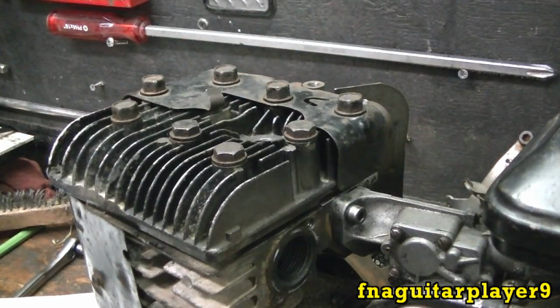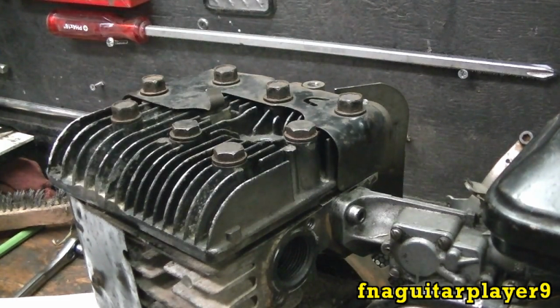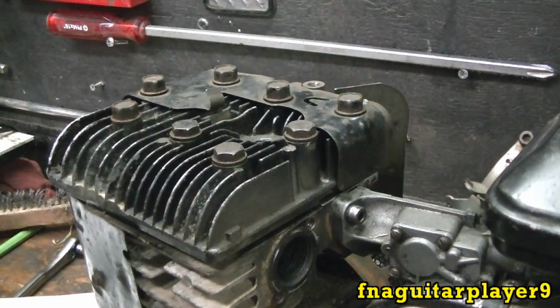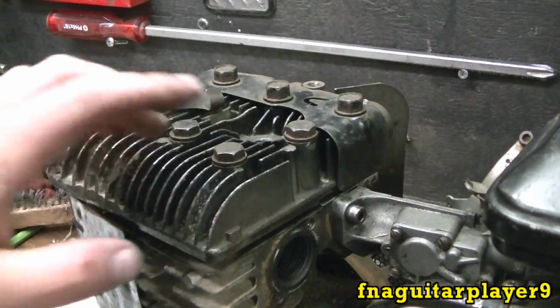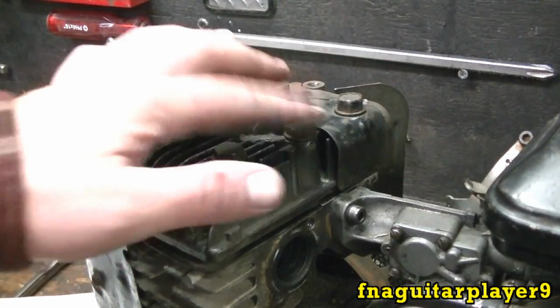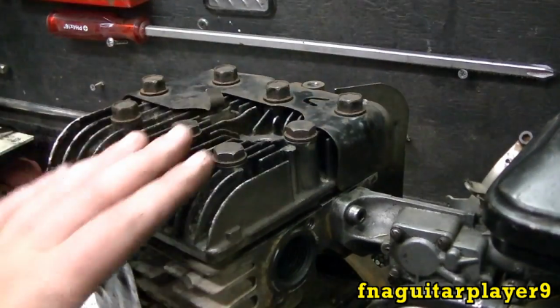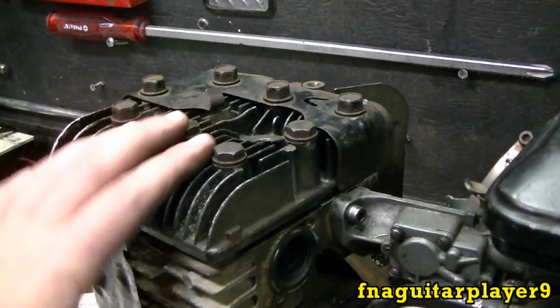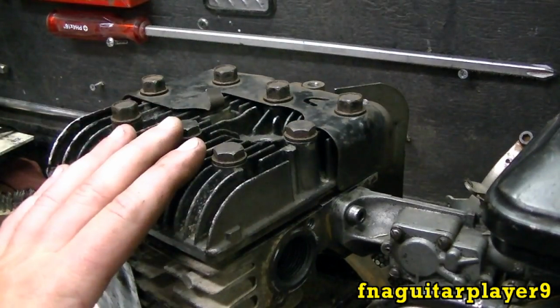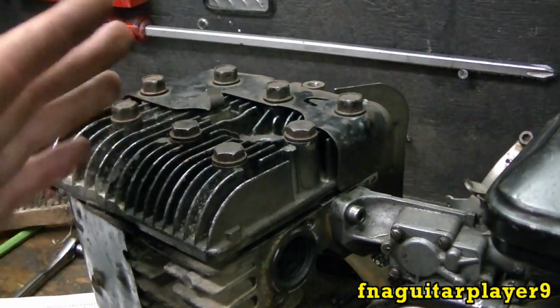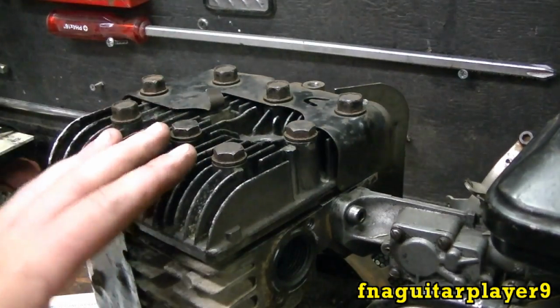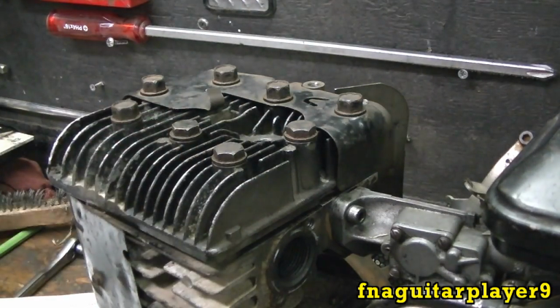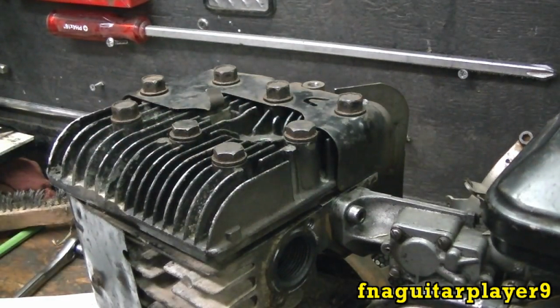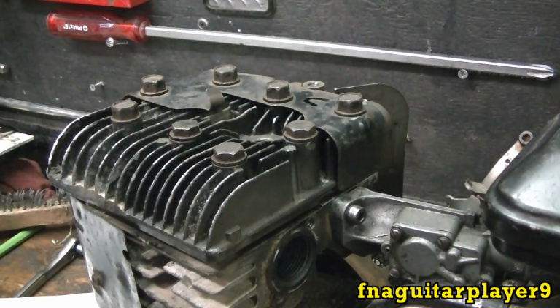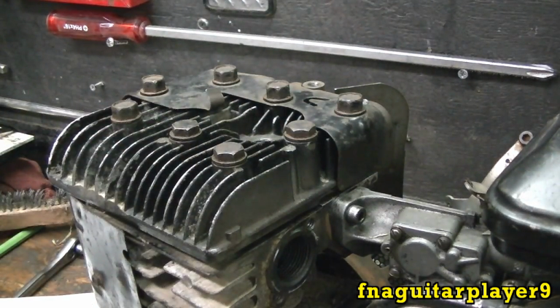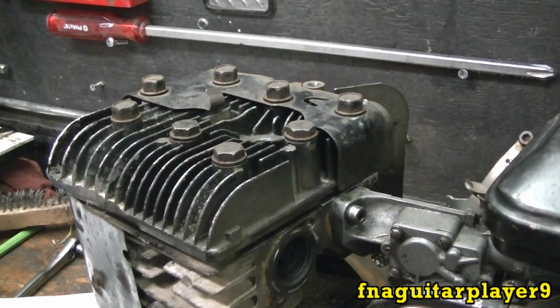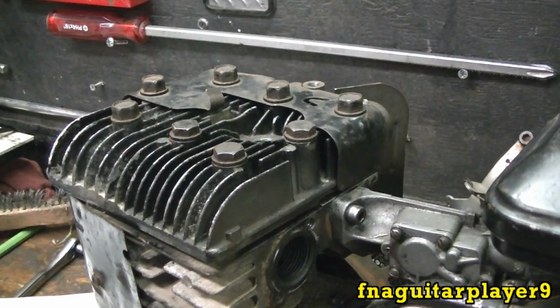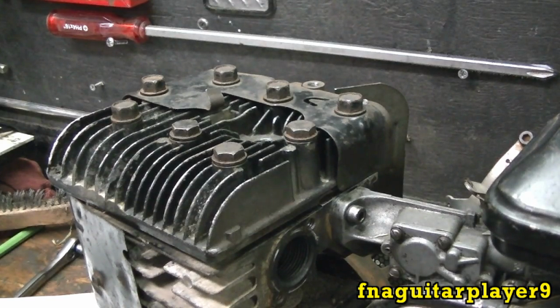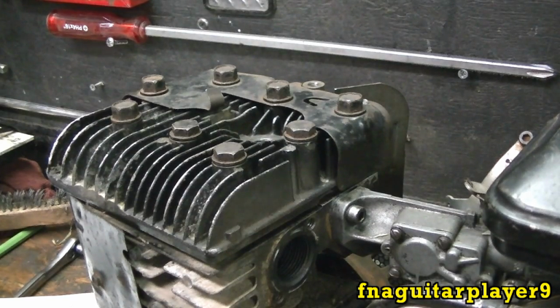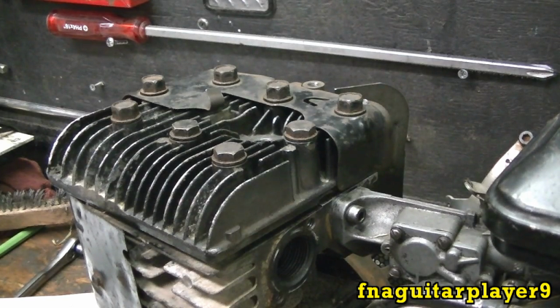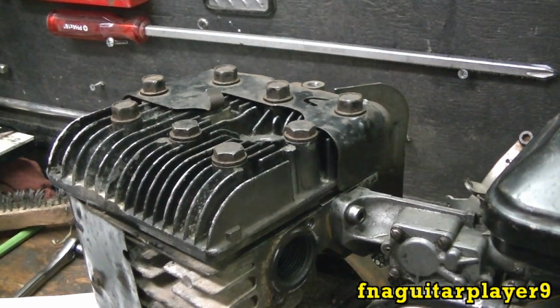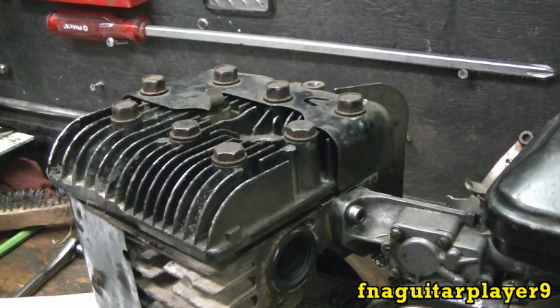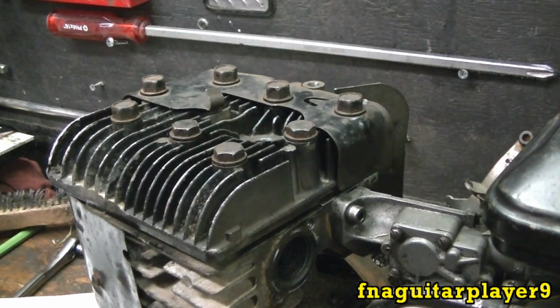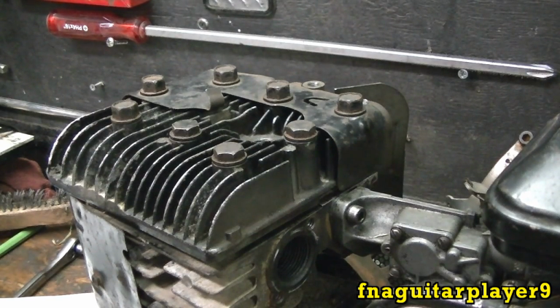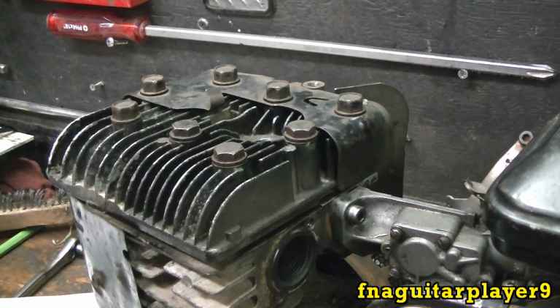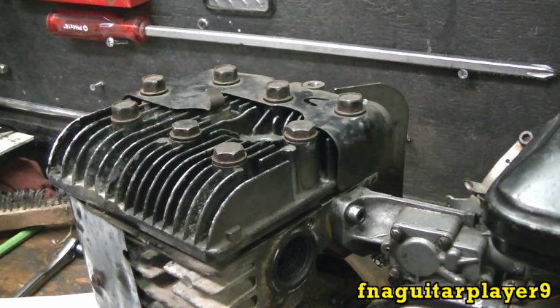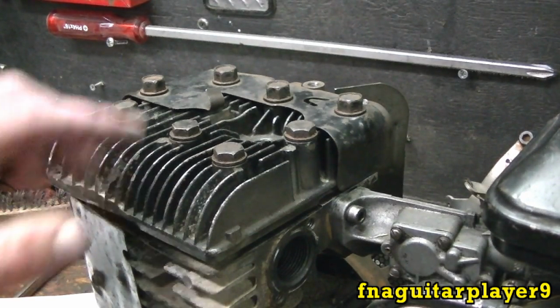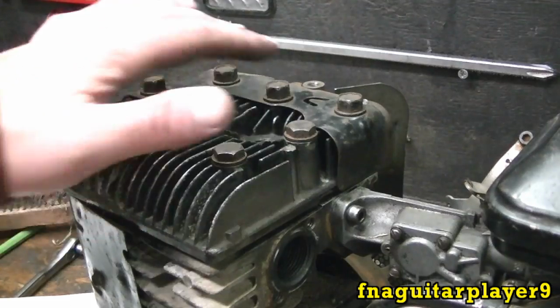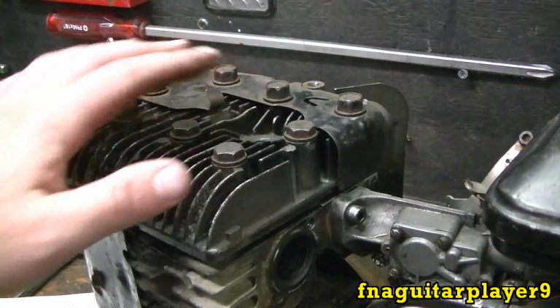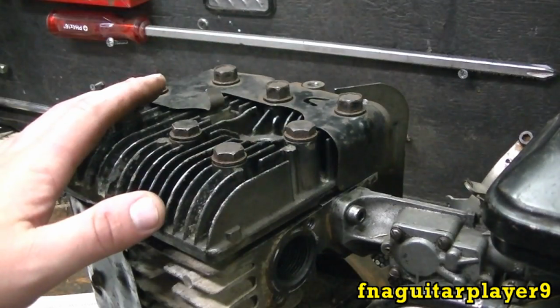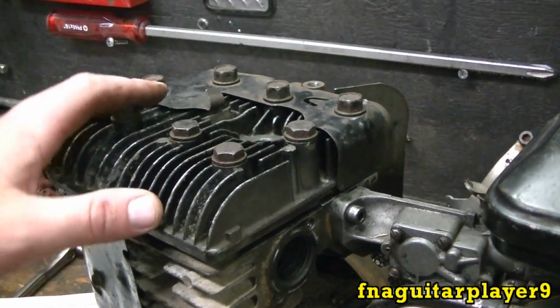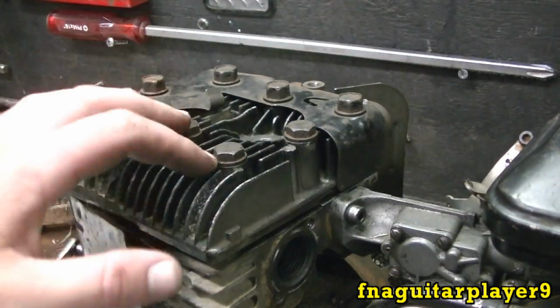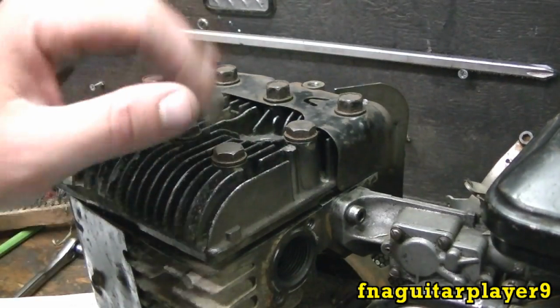Get them all about finger tight and then that's a good place to start torquing. These are half-inch drive on this particular engine — most small engines are half inch. I'm going to look in the repair book to show you the example of how the bolts are actually supposed to be torqued.